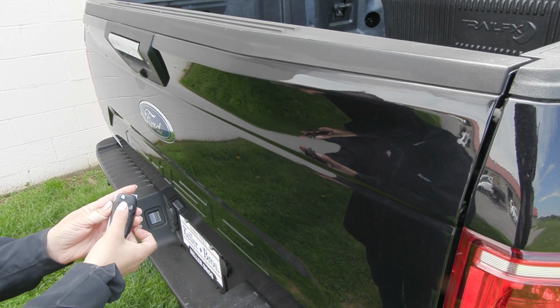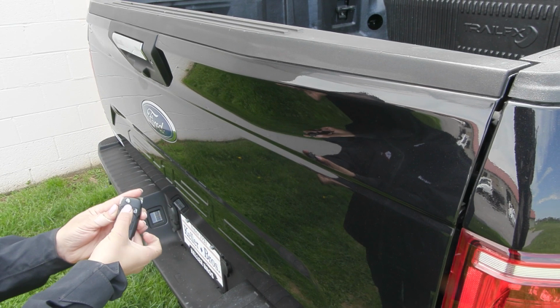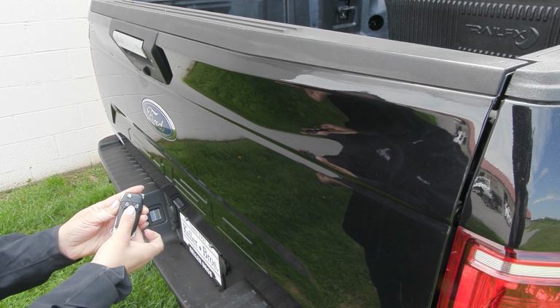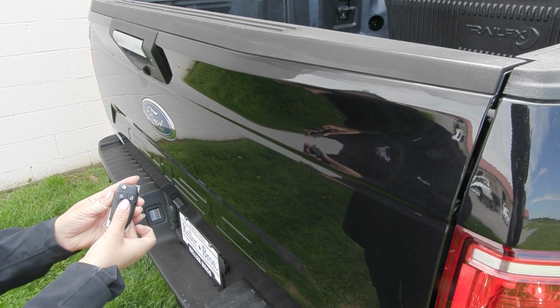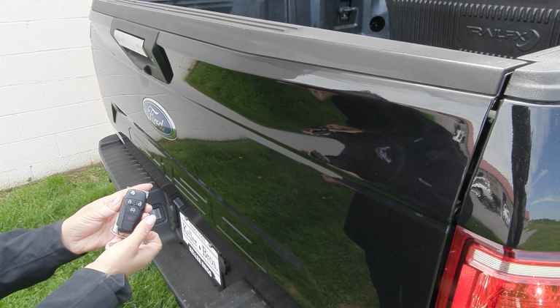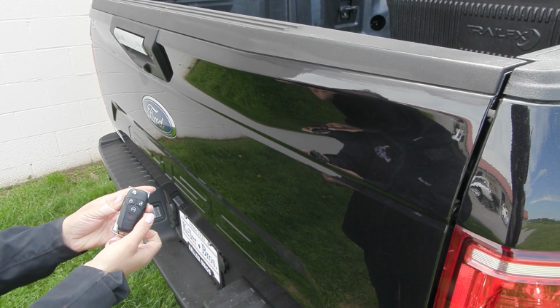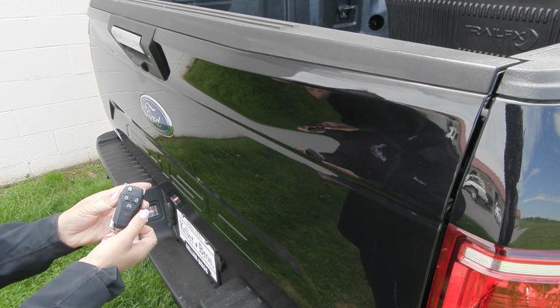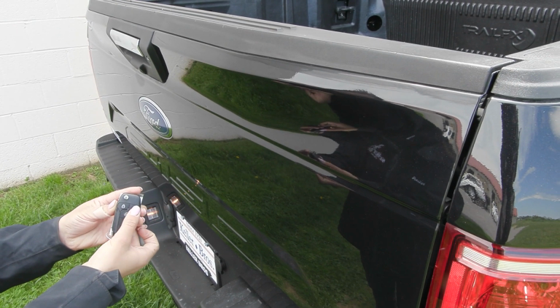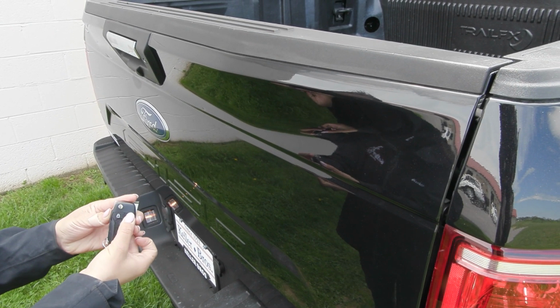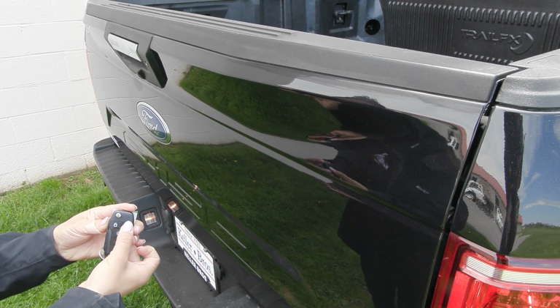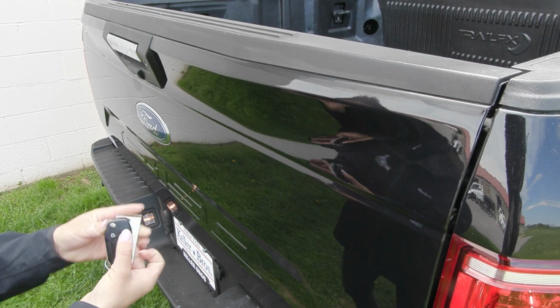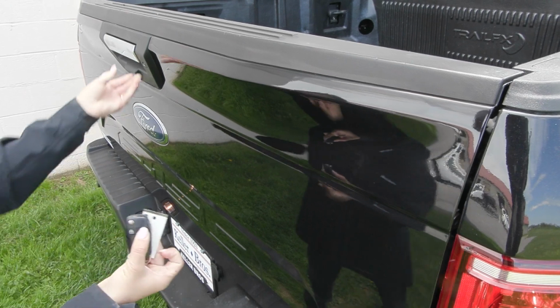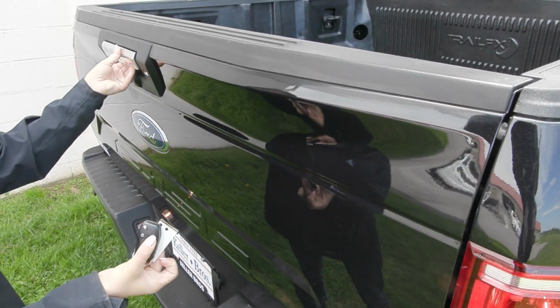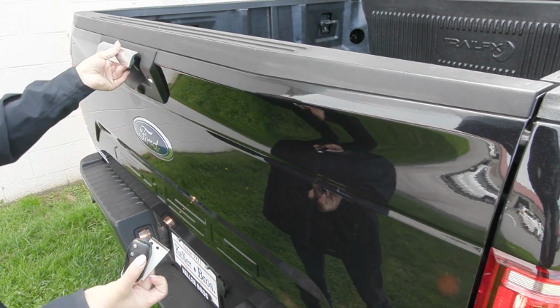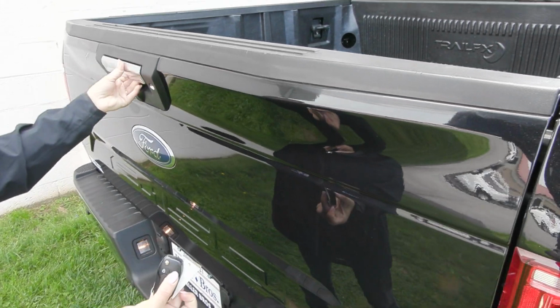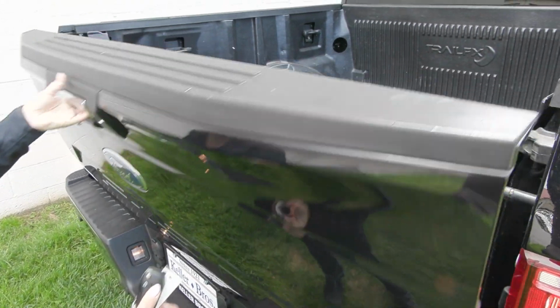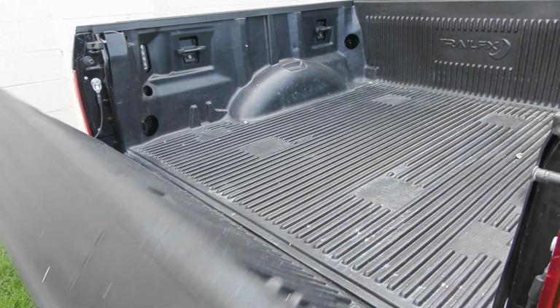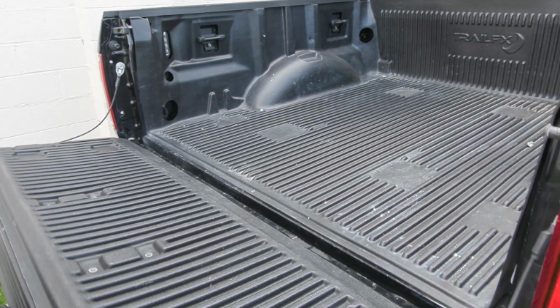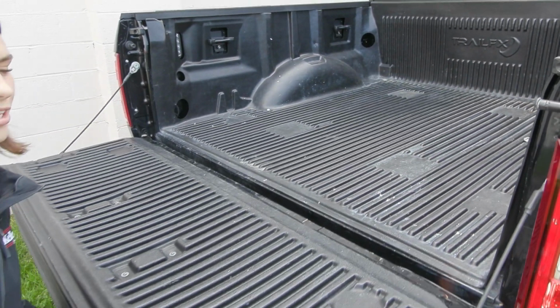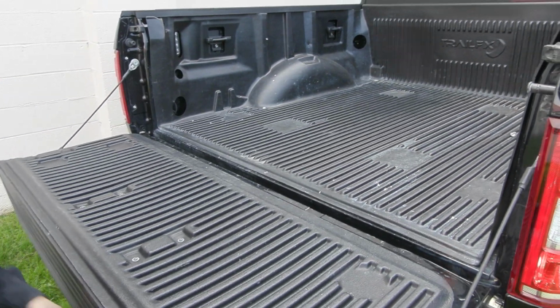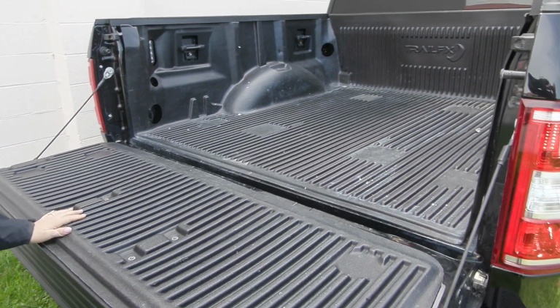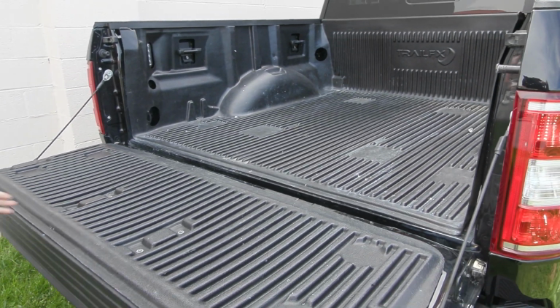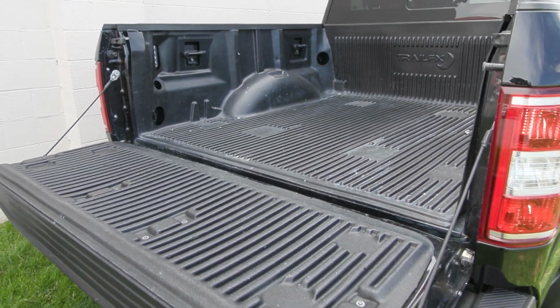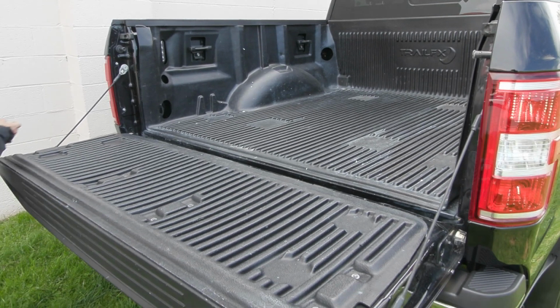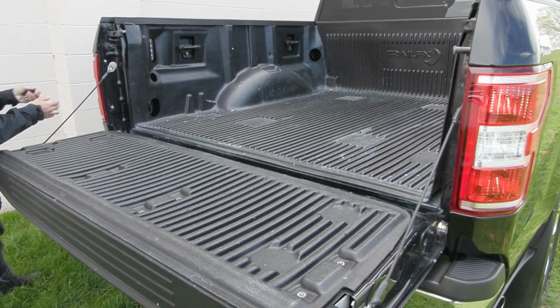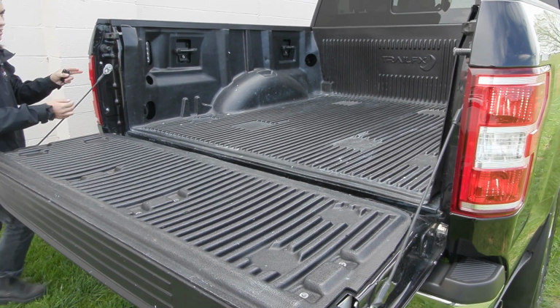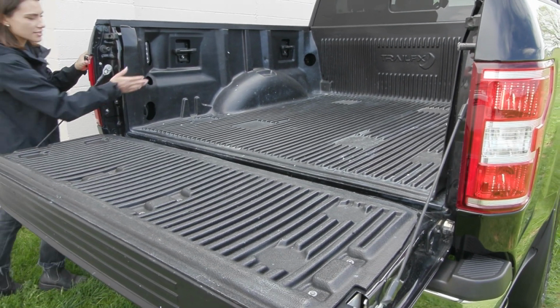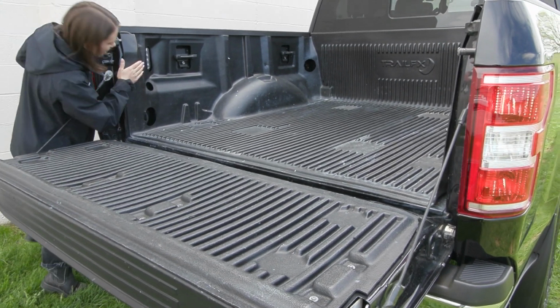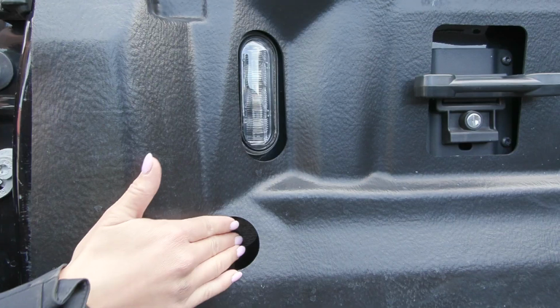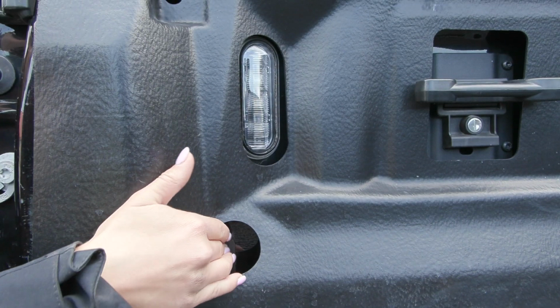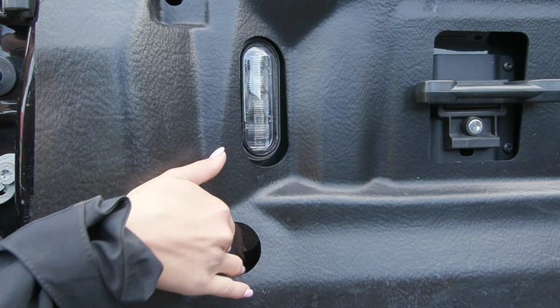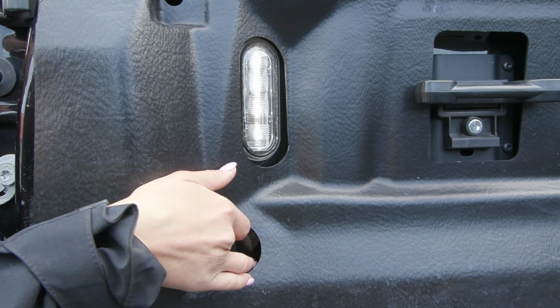This F-150 is equipped with a remote start system. You also have the locking tailgate in the back, and in the bed of the truck you have the bed liner as well. You do have the LED box lighting with your button right in here.